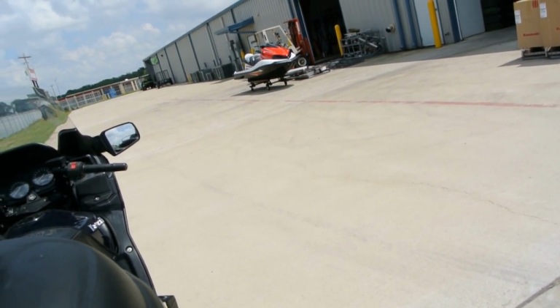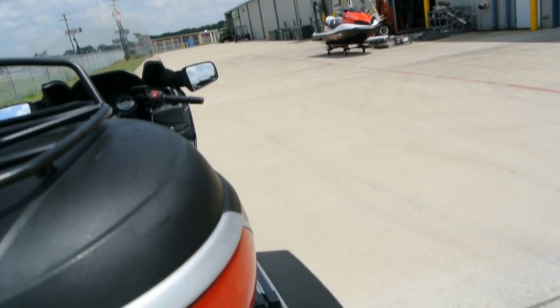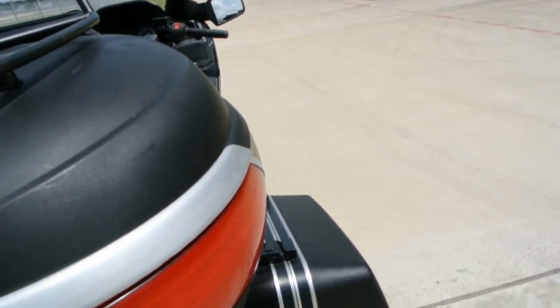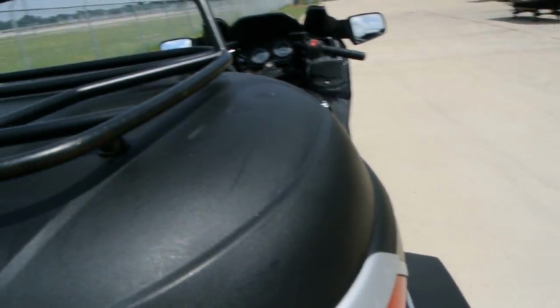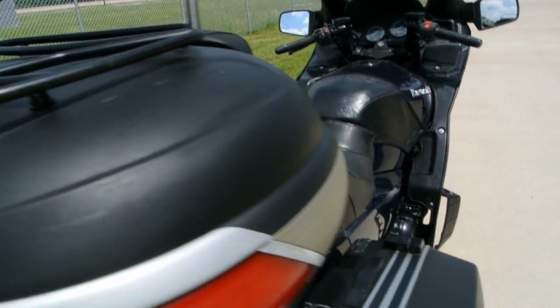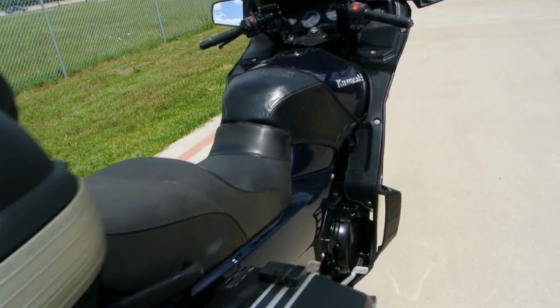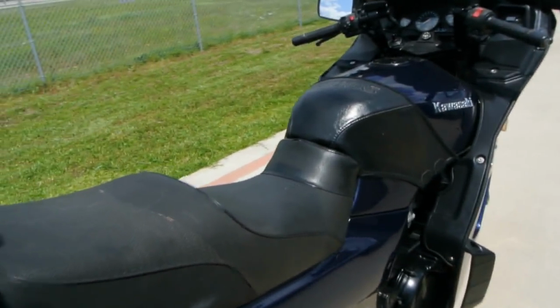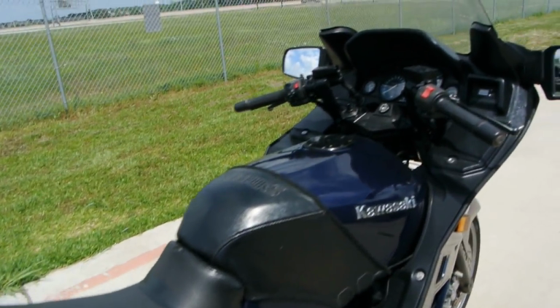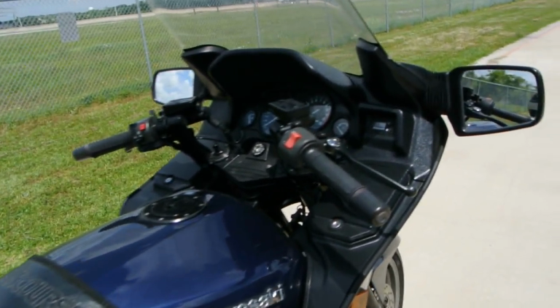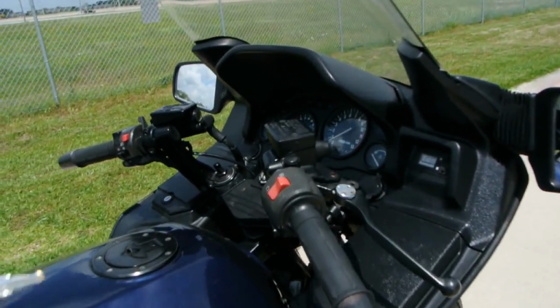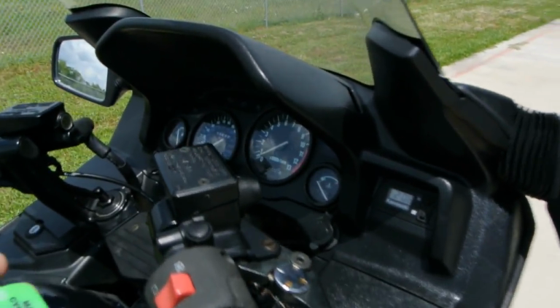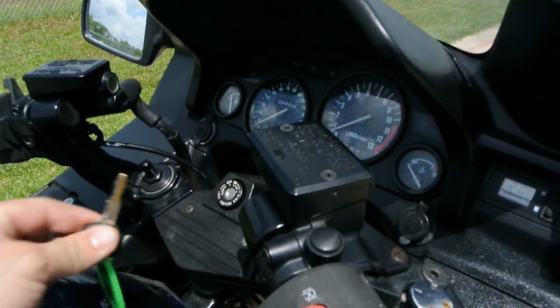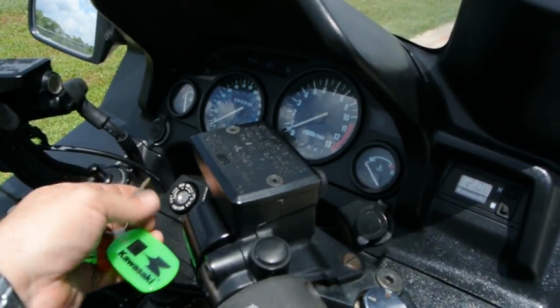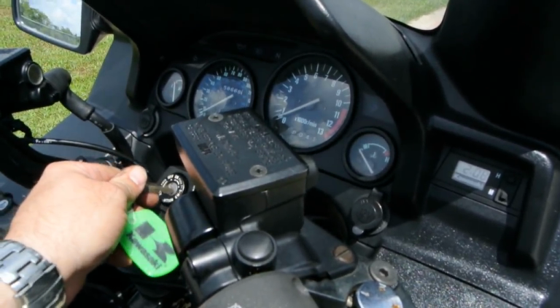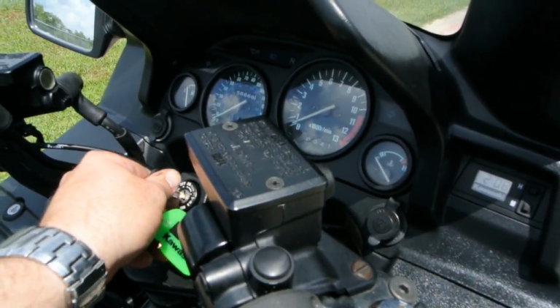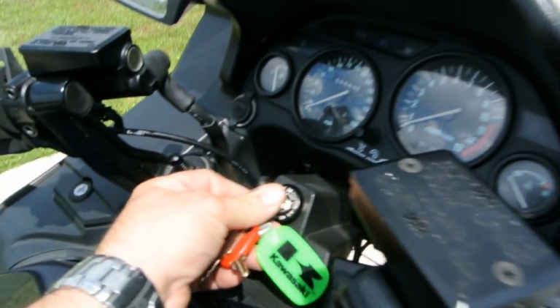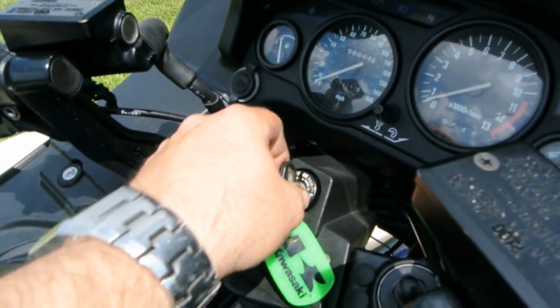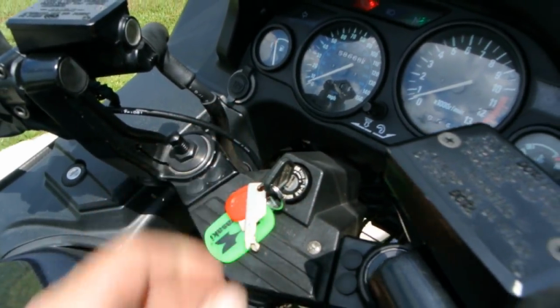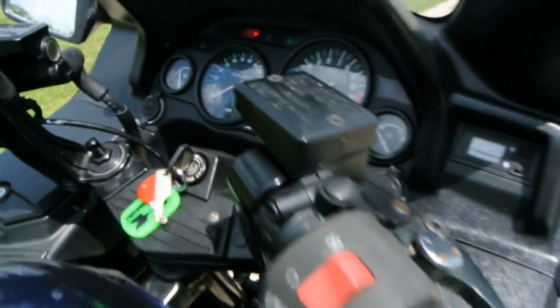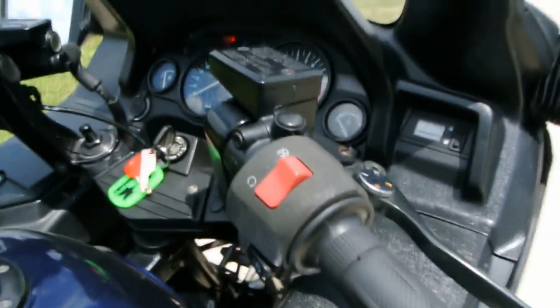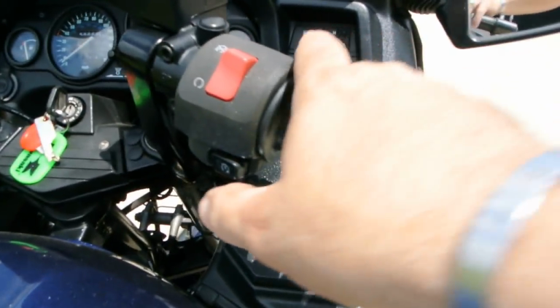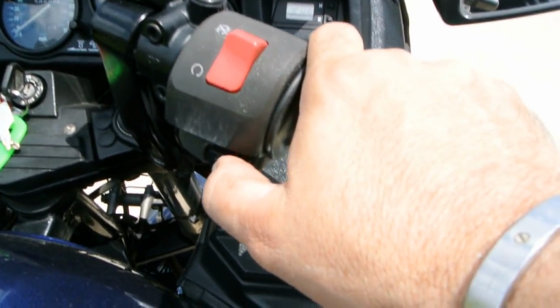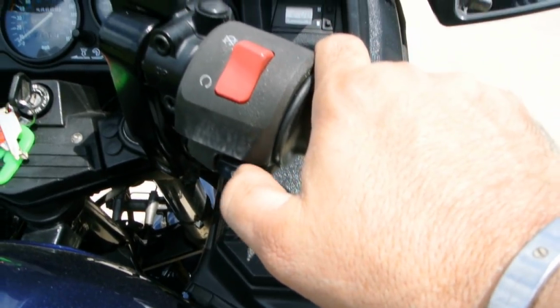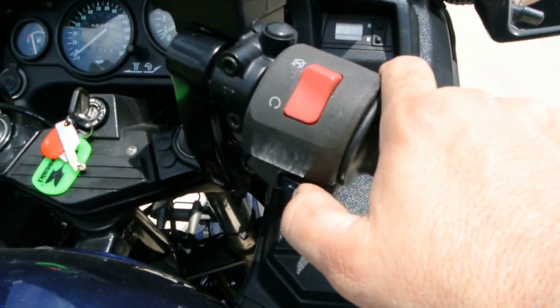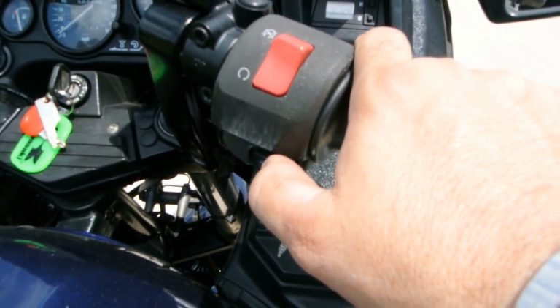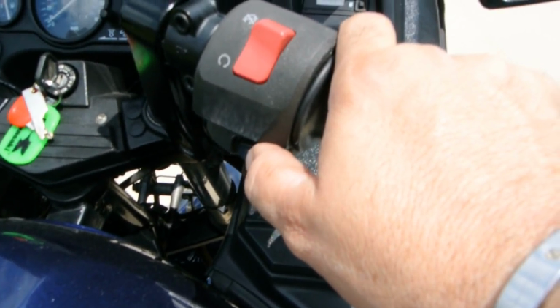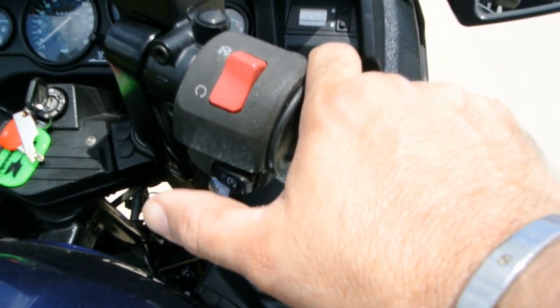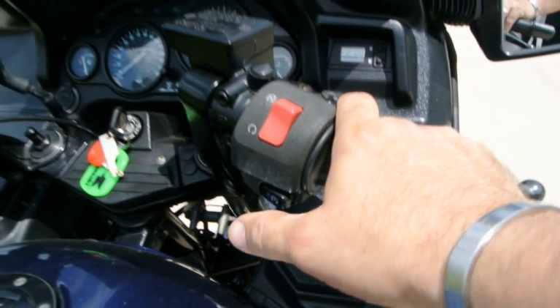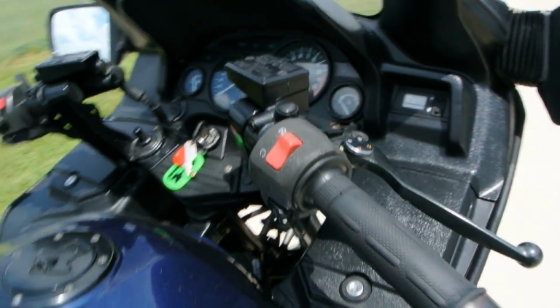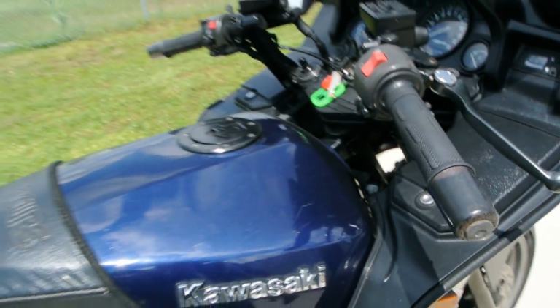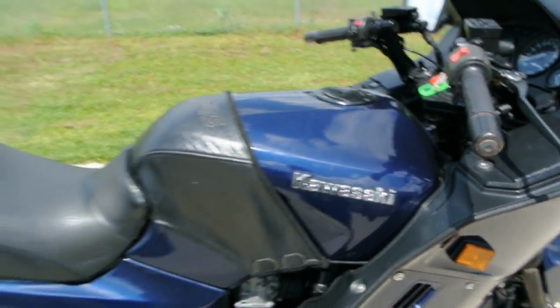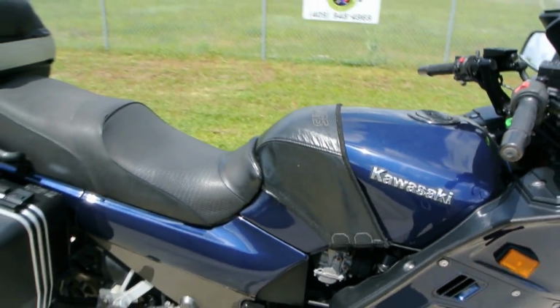It comes on and off nice and easy. We'll go ahead and crank this bike up for you — it runs real nice. Turn the key on, start button here. These are carbureted. I pulled this bike around a few minutes ago so it's already kind of warmed up.